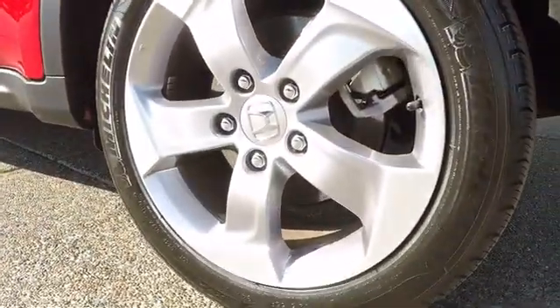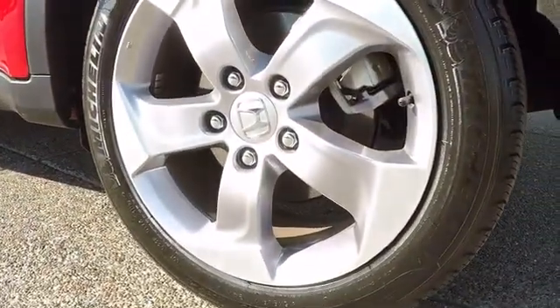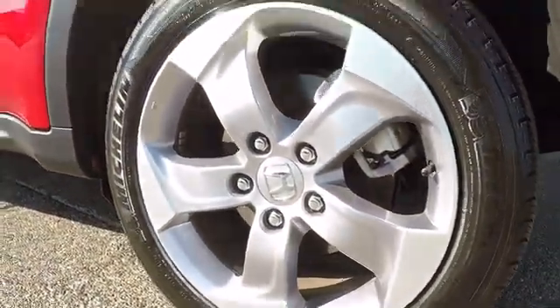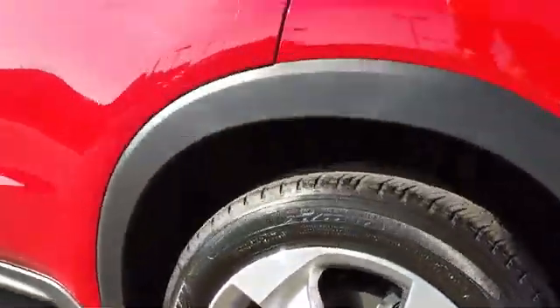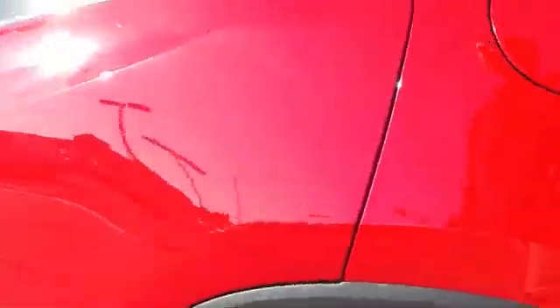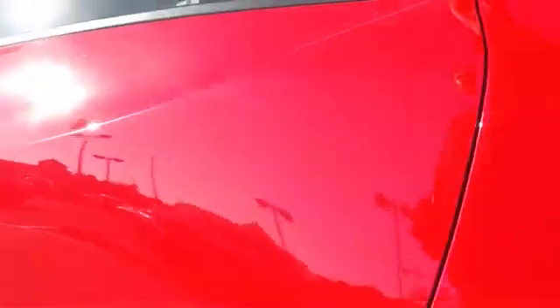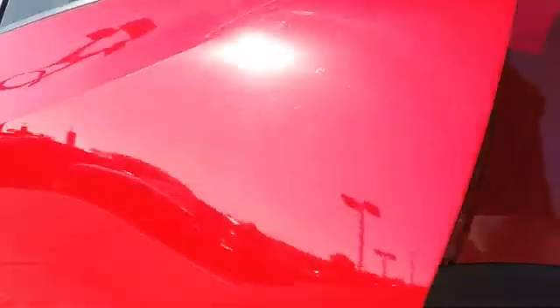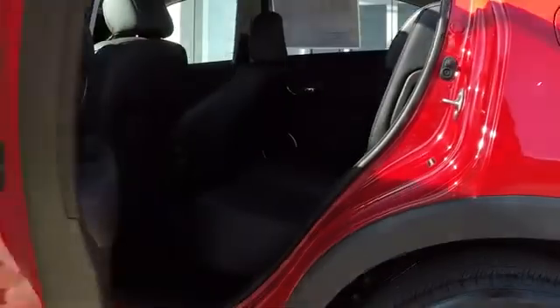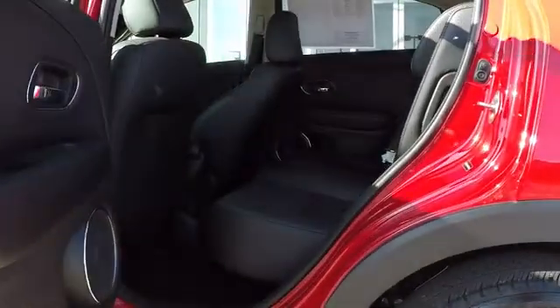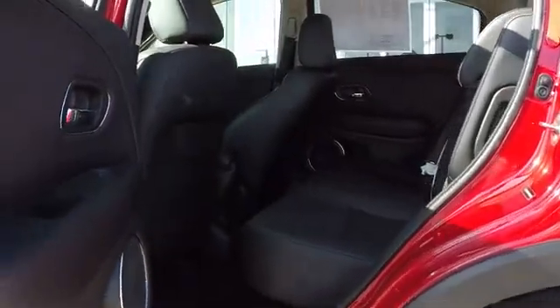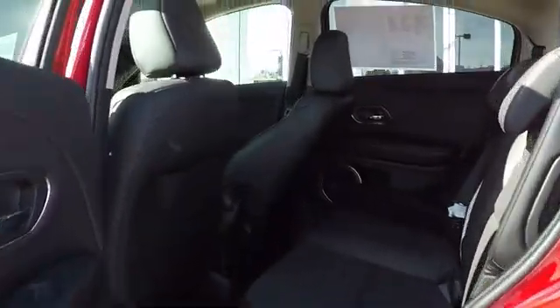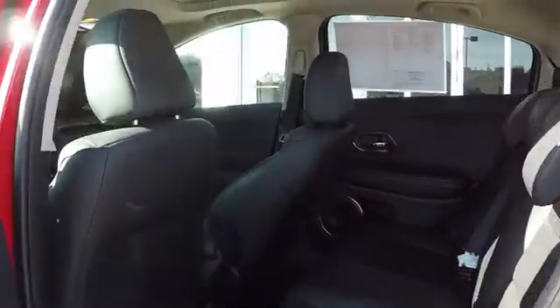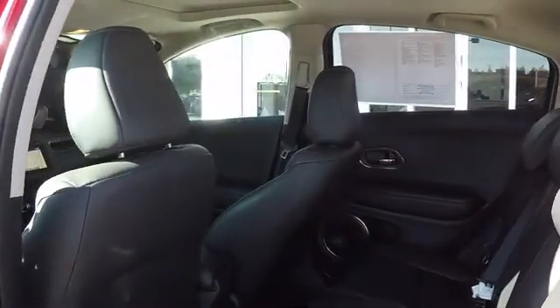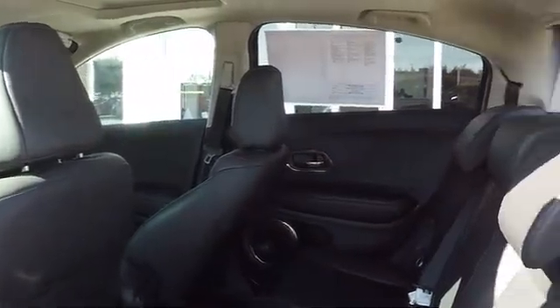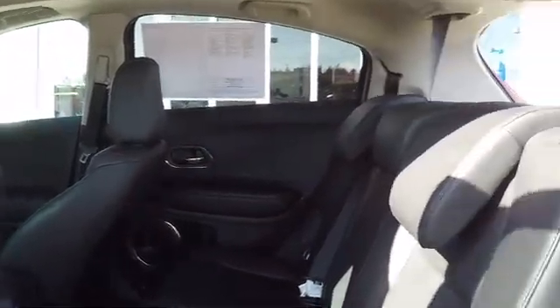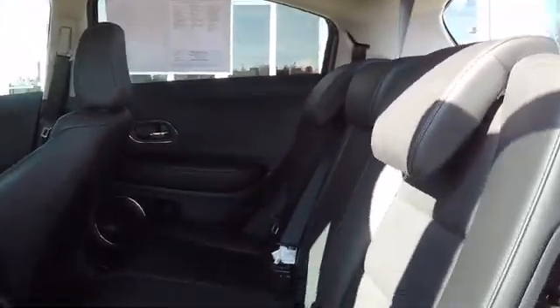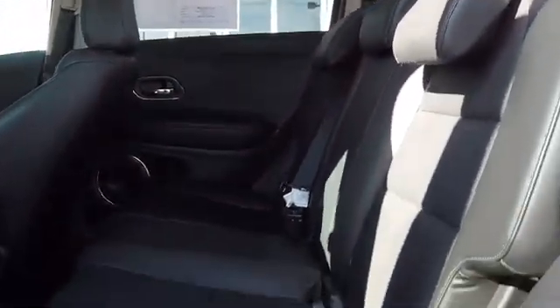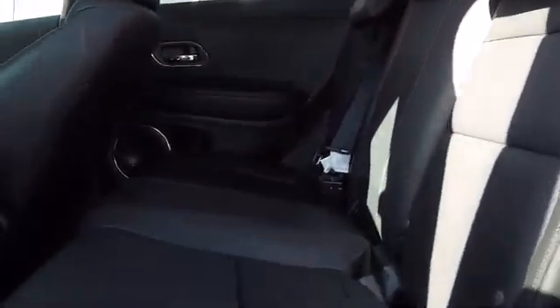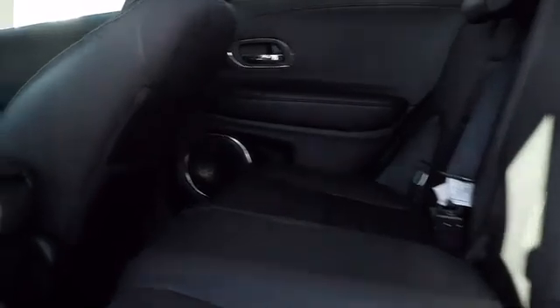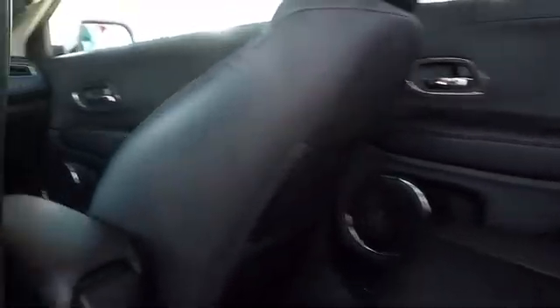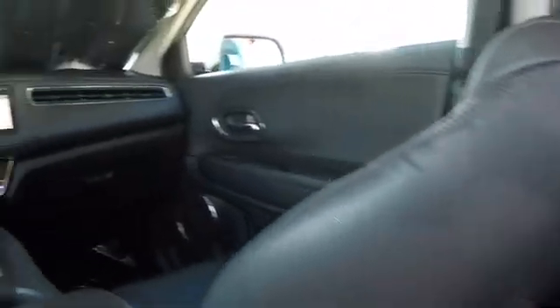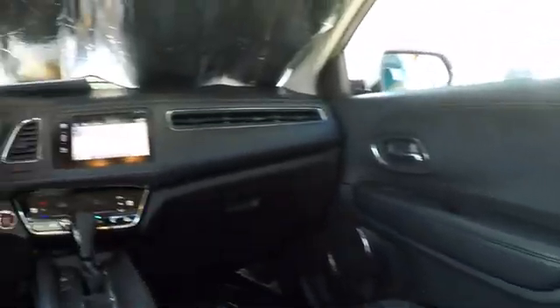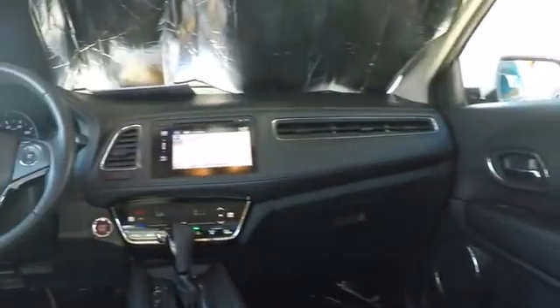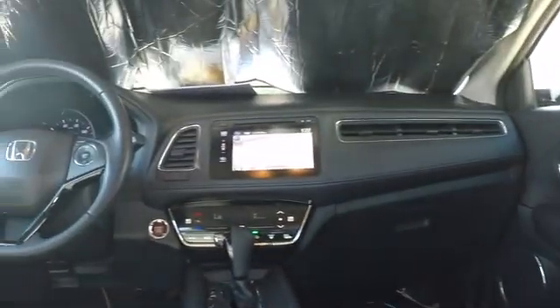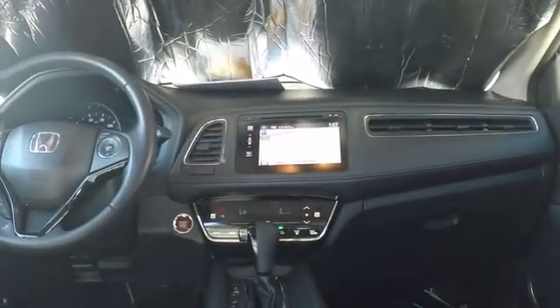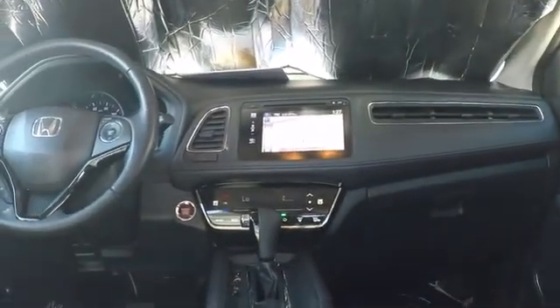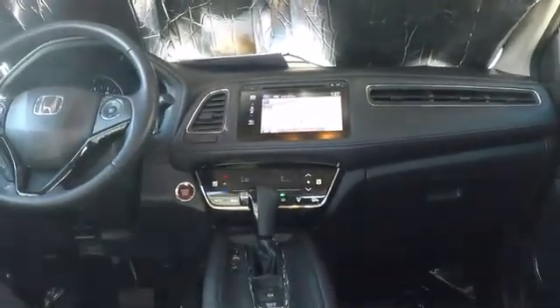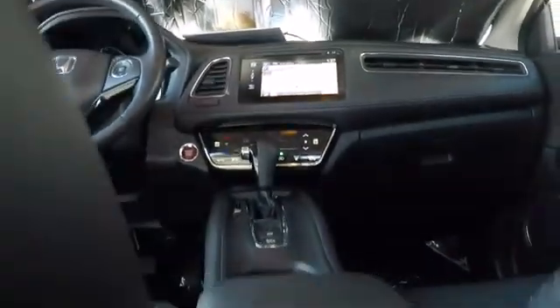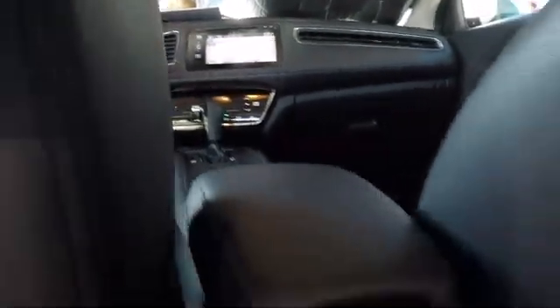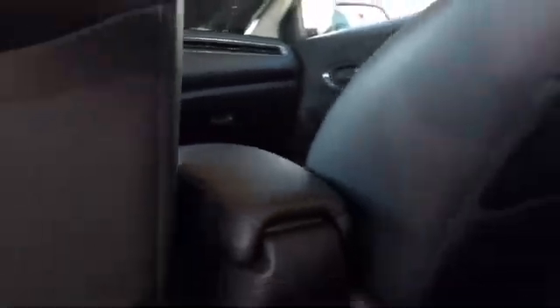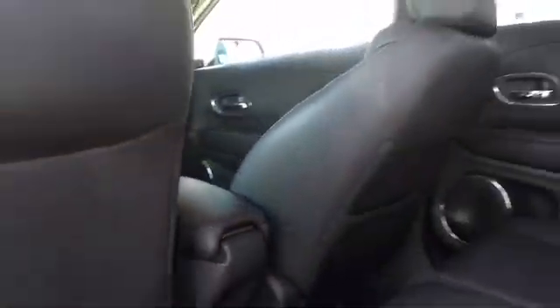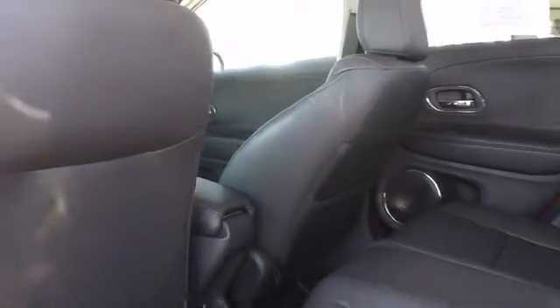Leather-wrapped steering wheel, power steering, adjustable steering wheel, cruise control, keyless start, auto-dimming rear-view mirror, aluminum wheels, four-wheel disc brakes, floor mats, climate control, AM-FM stereo radio.